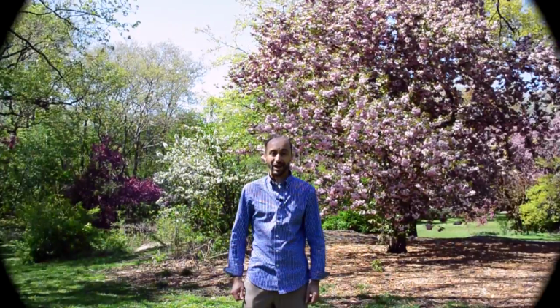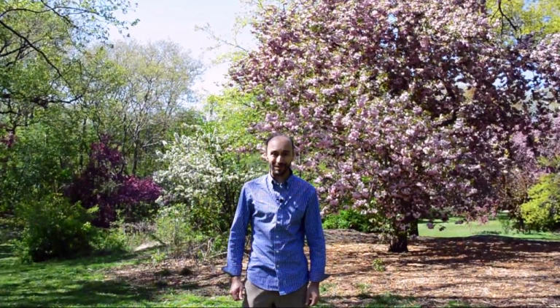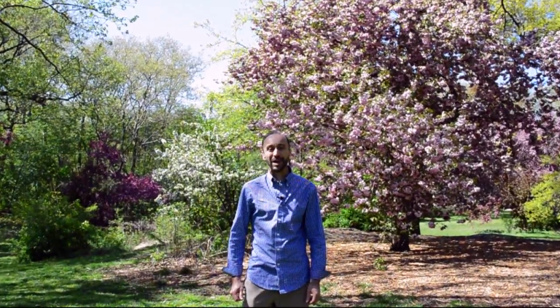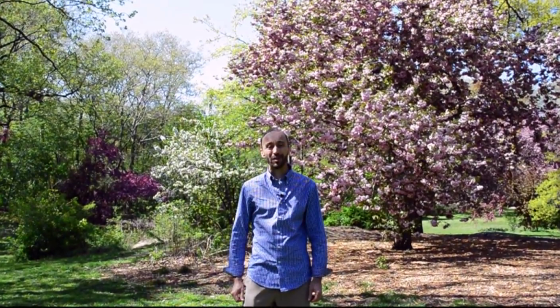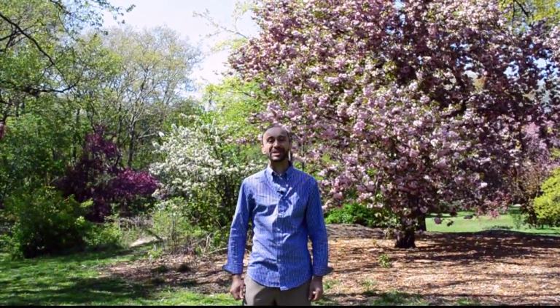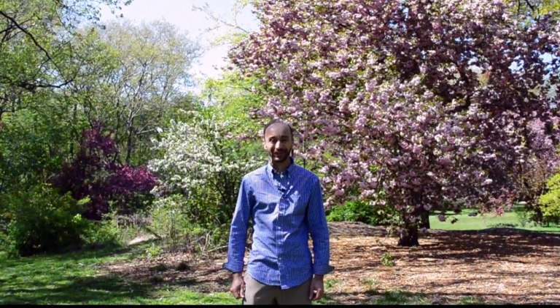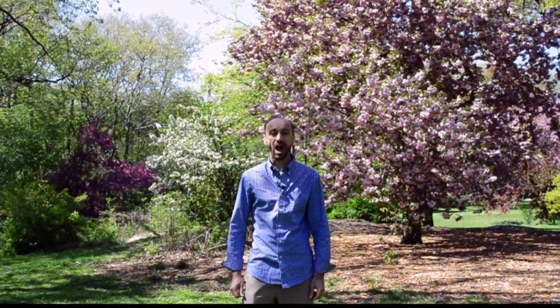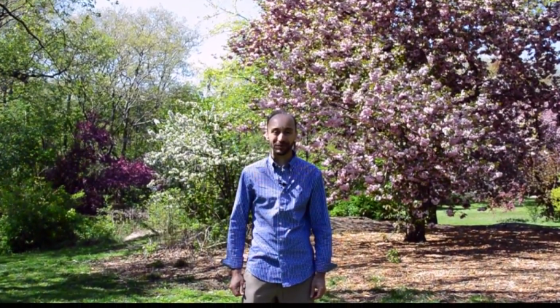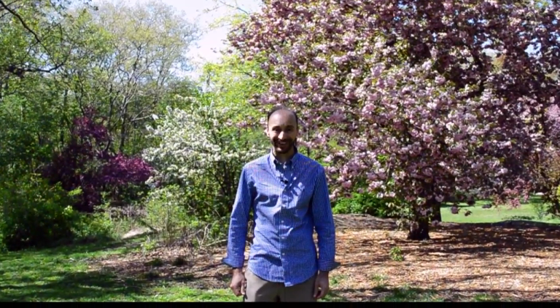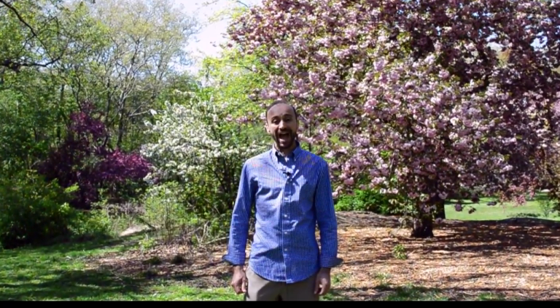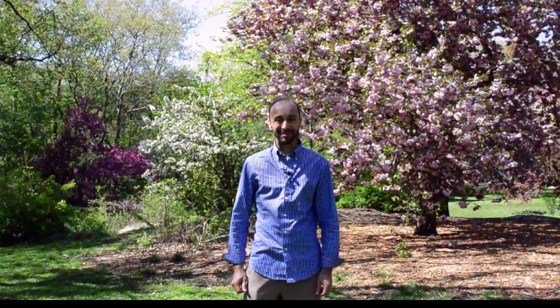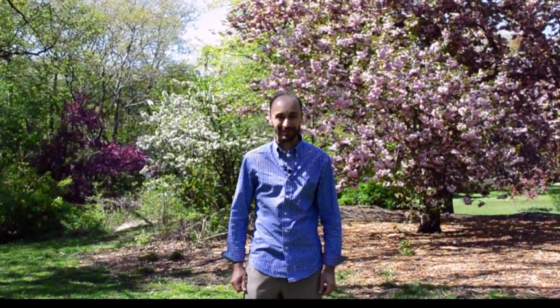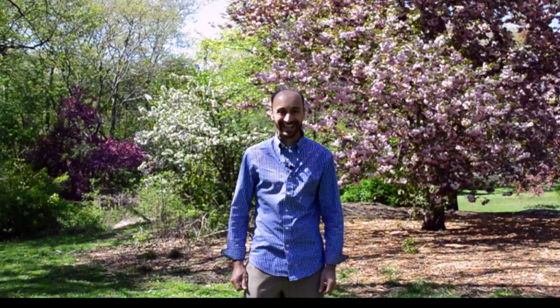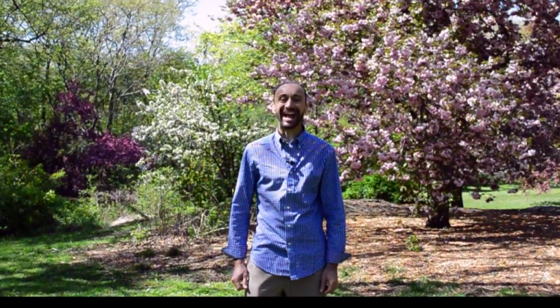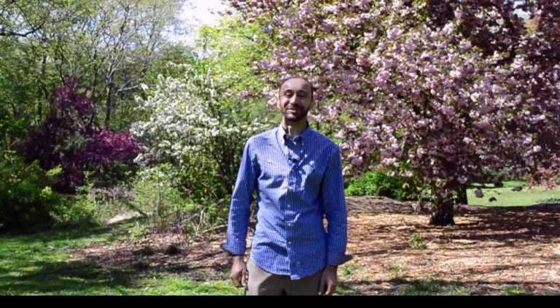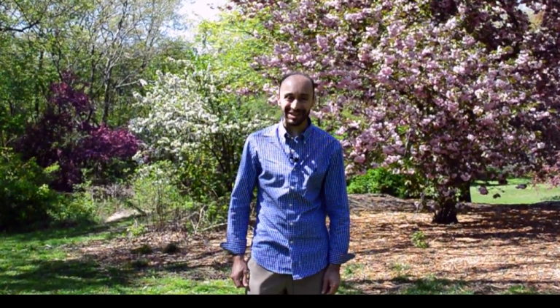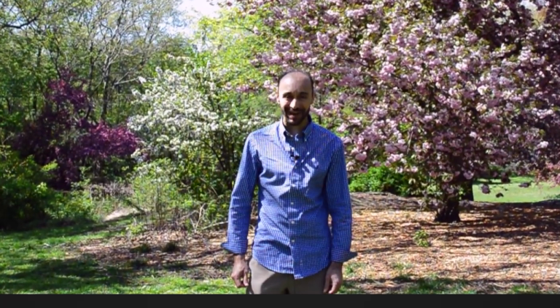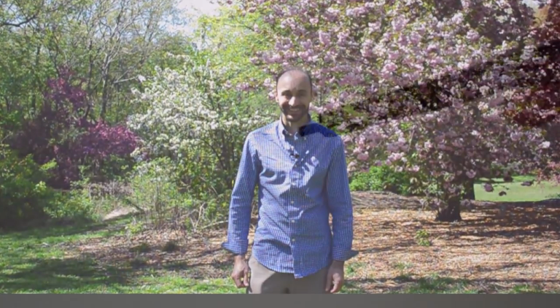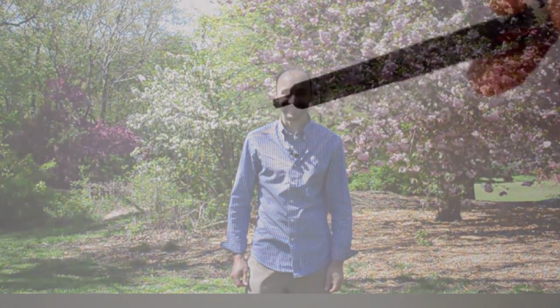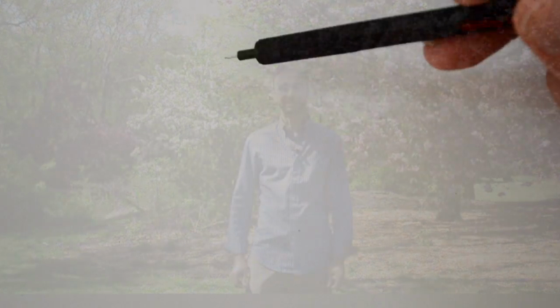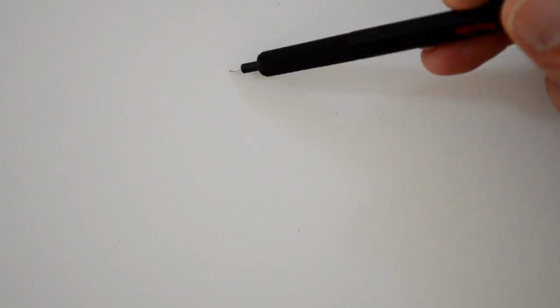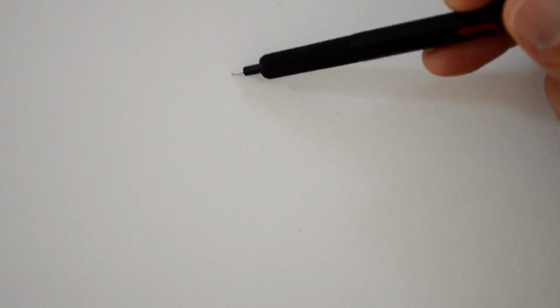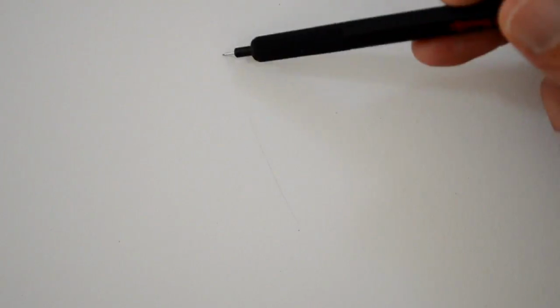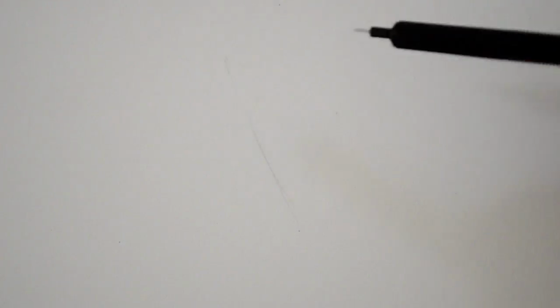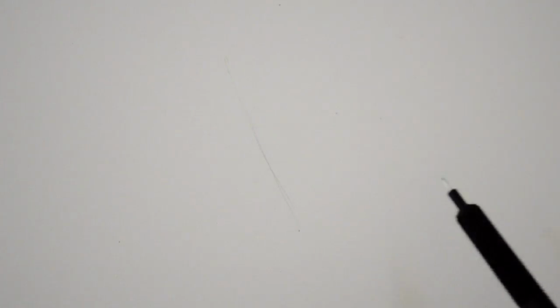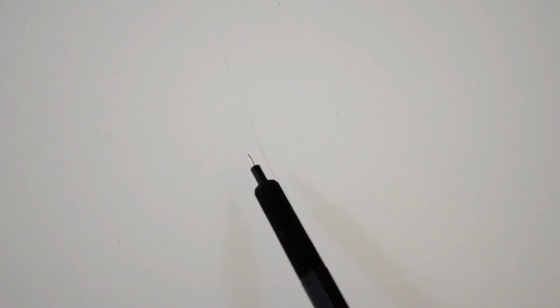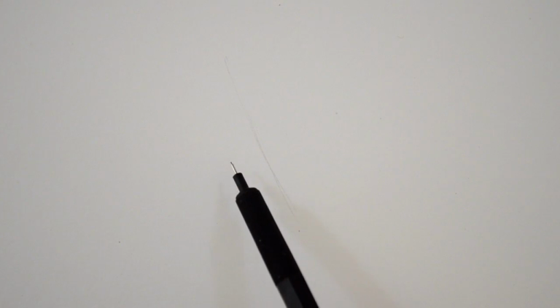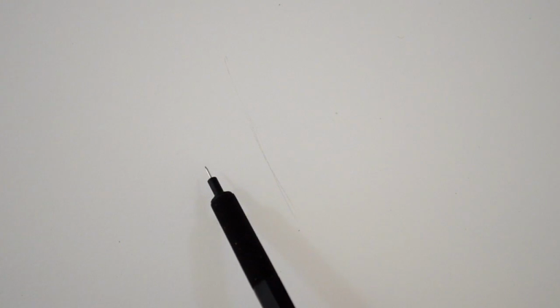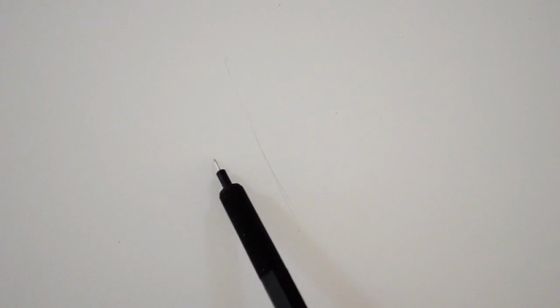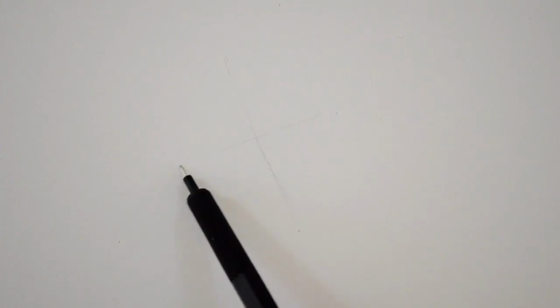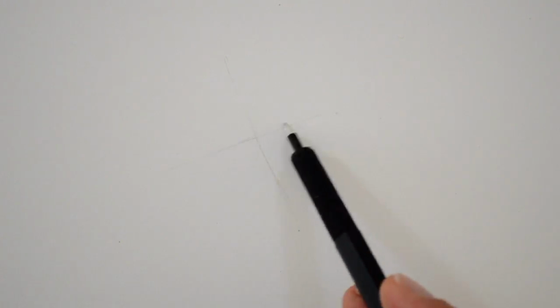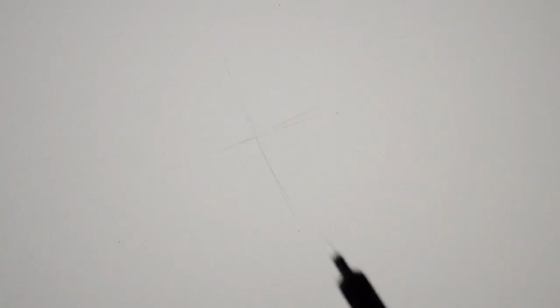Hello my friends and welcome to another Tuesday tutorial. I am Leonardo Pereznieto and I'm so glad to see you again. Today we will draw a female figure as if she were on a rolled paper.